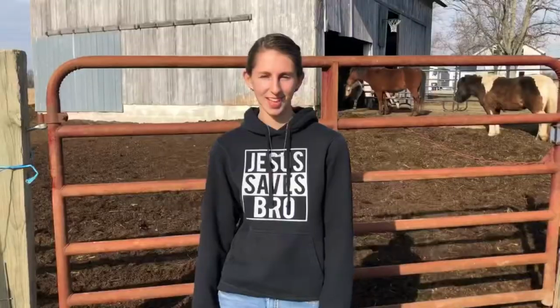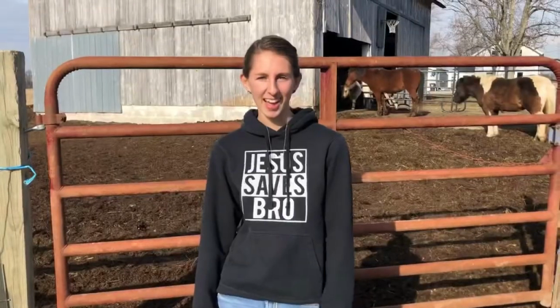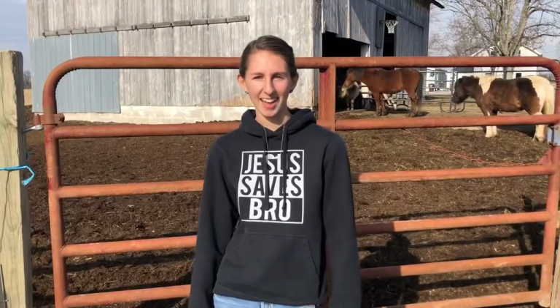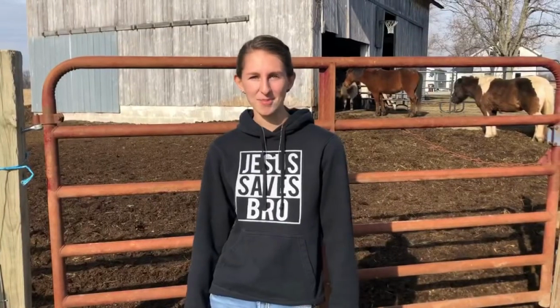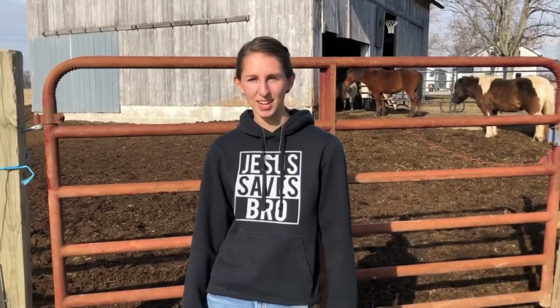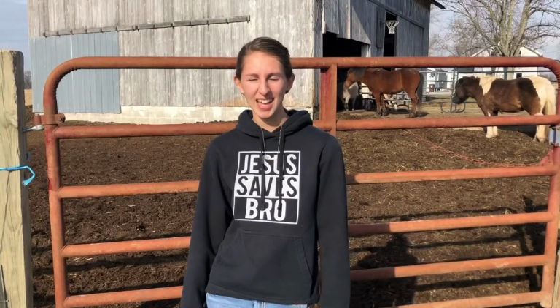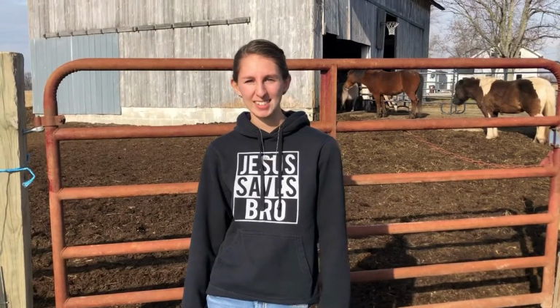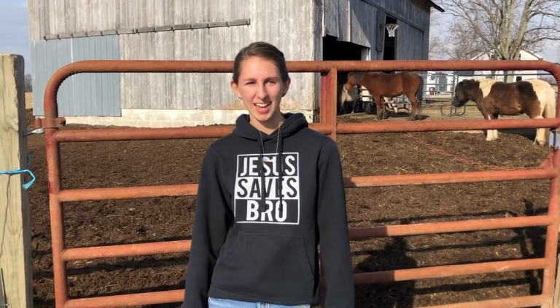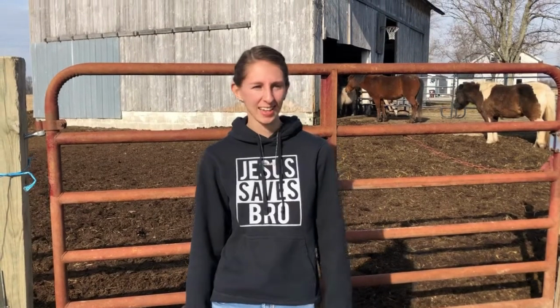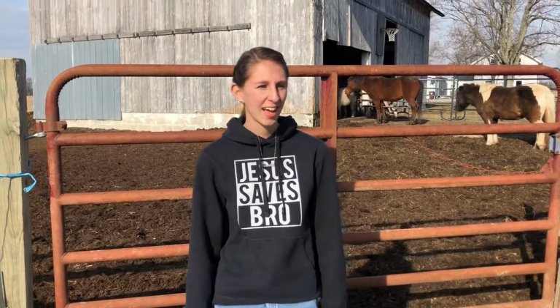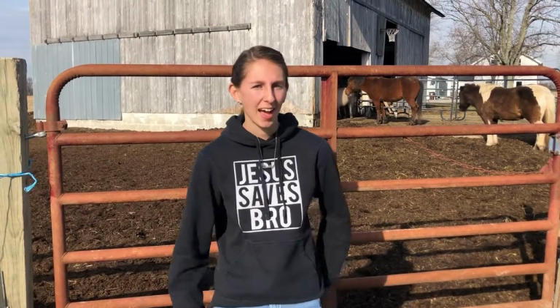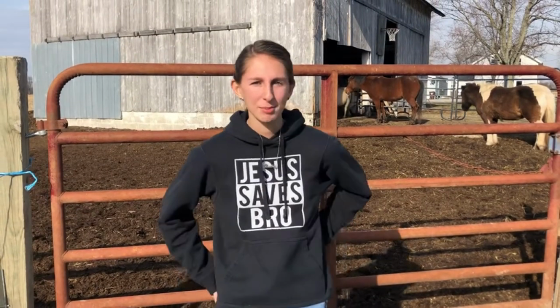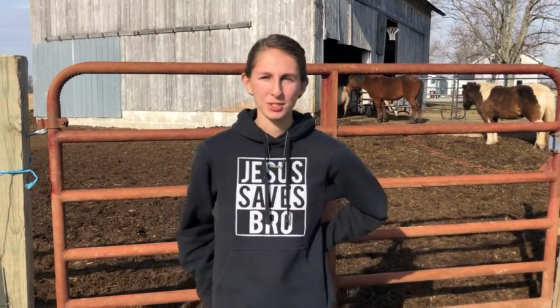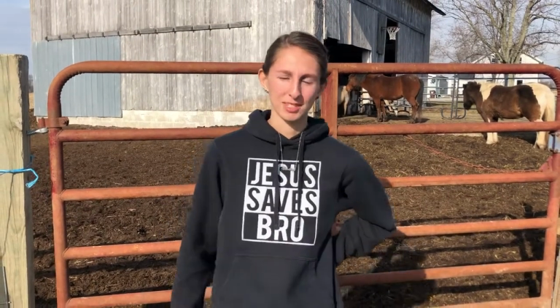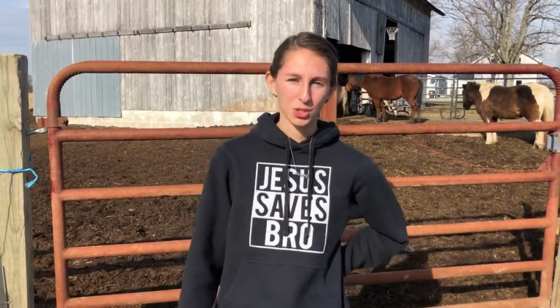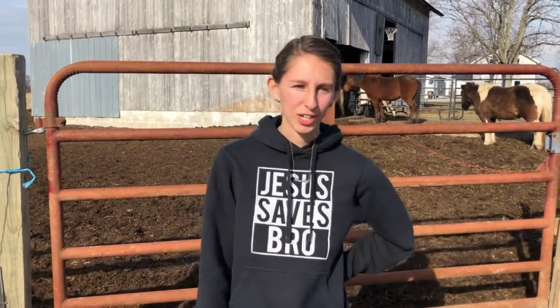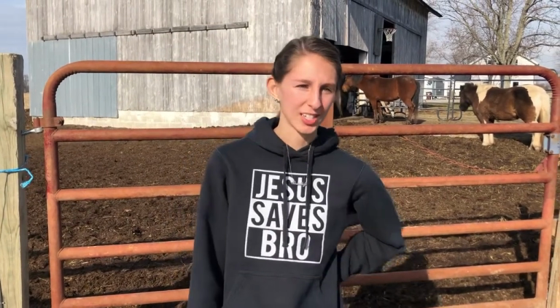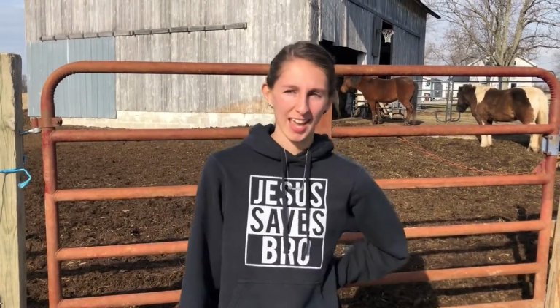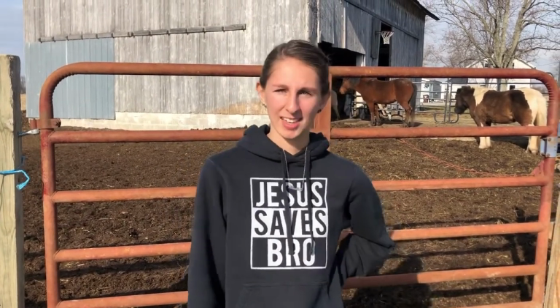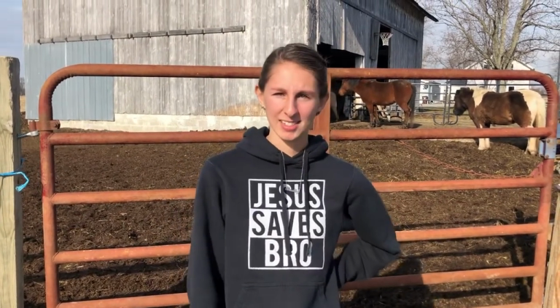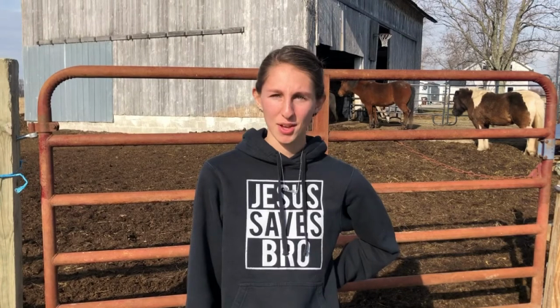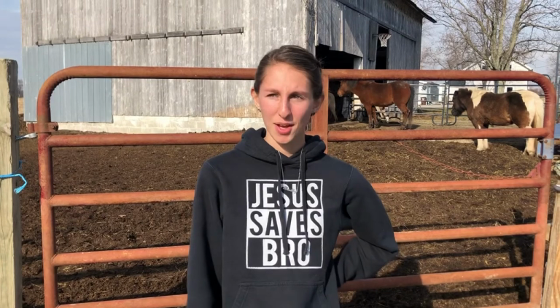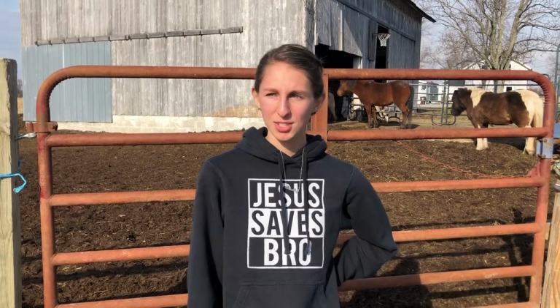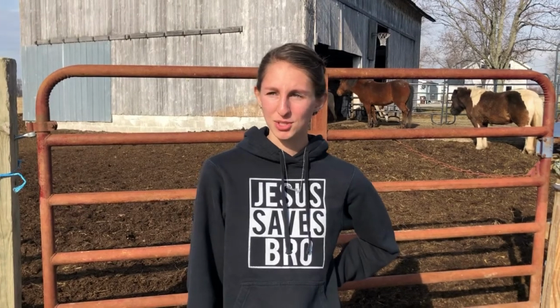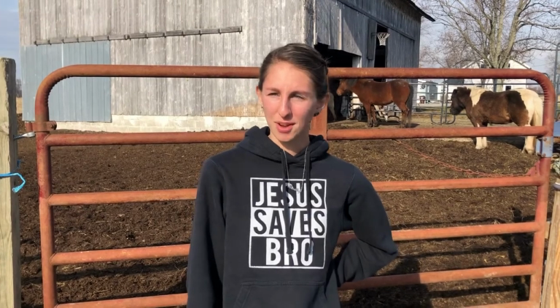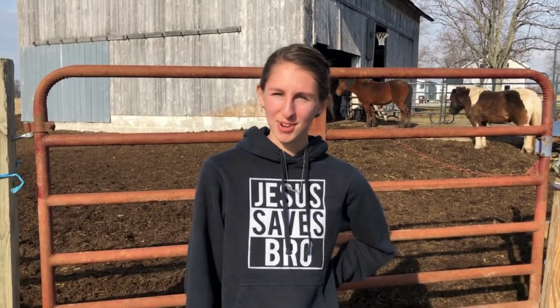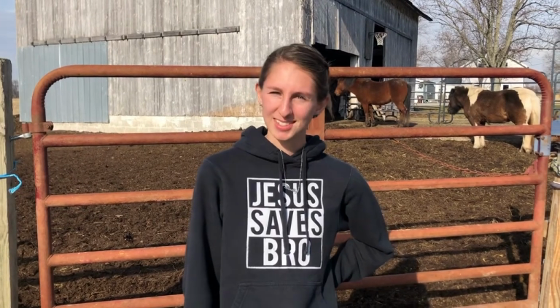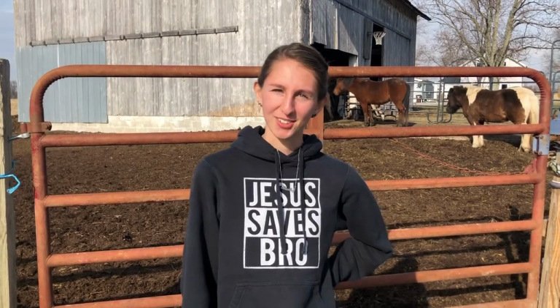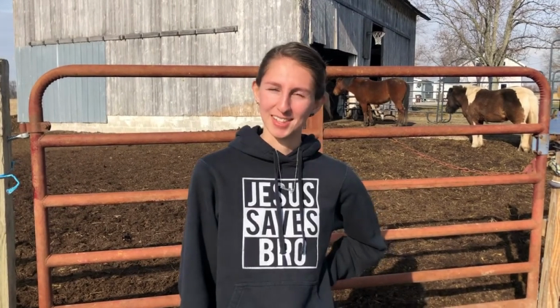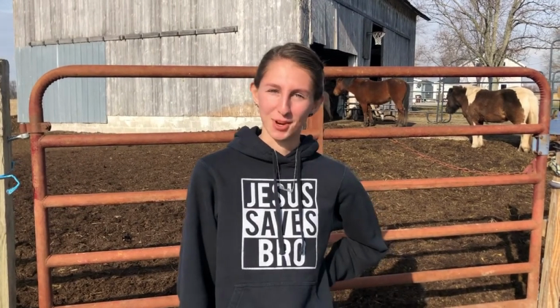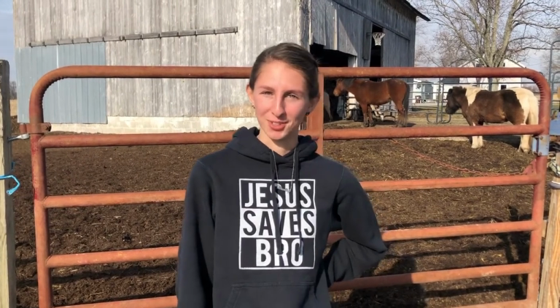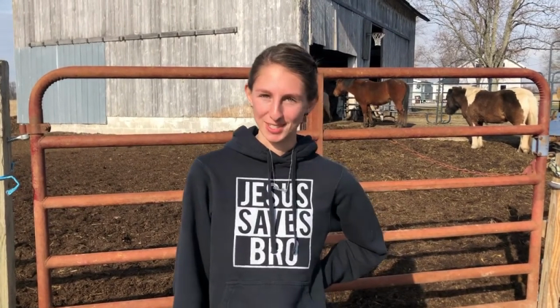Hi, I'm Mary and today I'm going to be doing some chores and somewhat decorating the barn for Christmas.